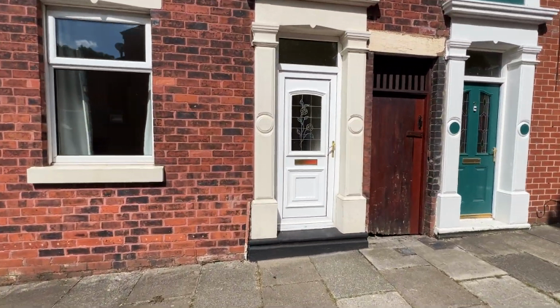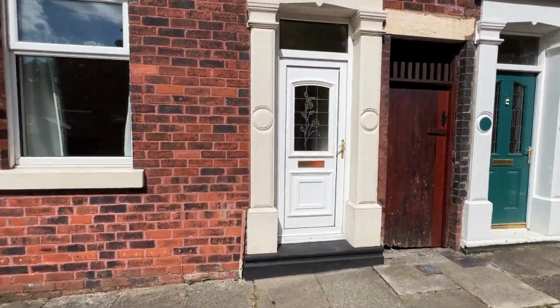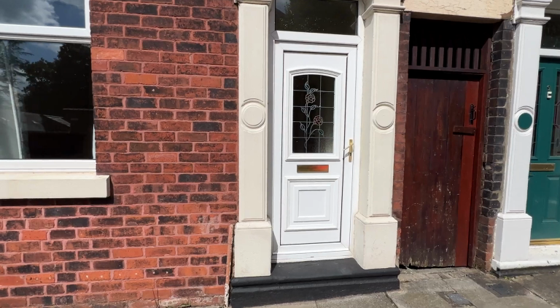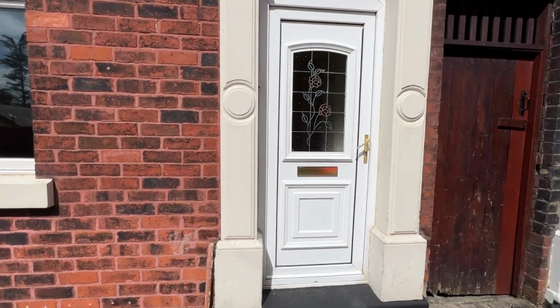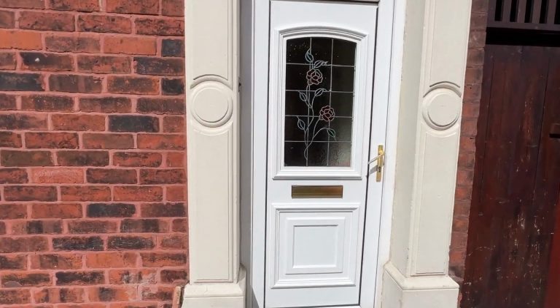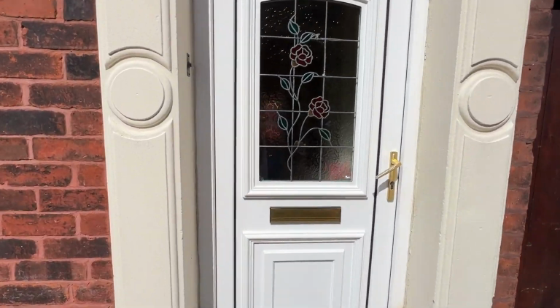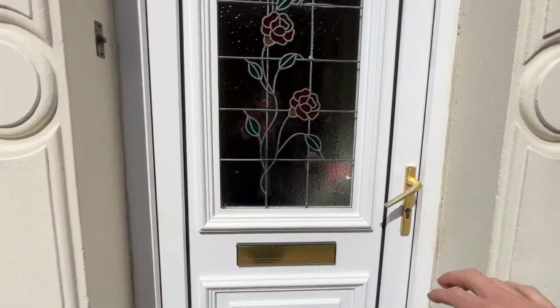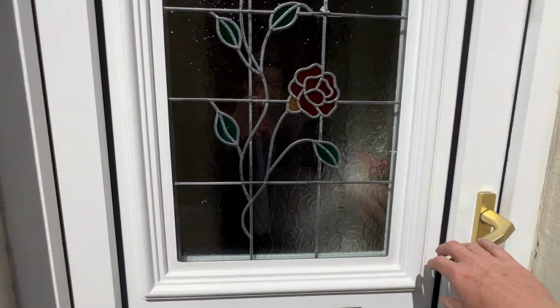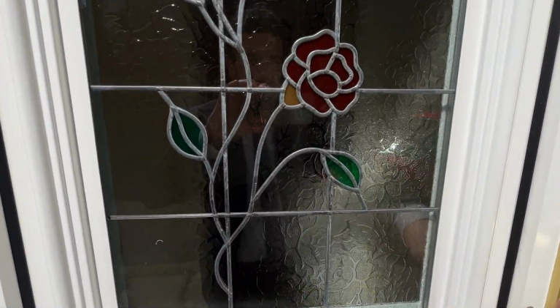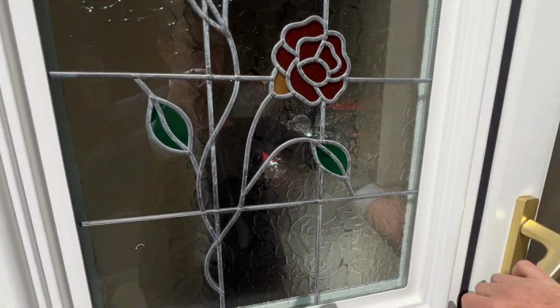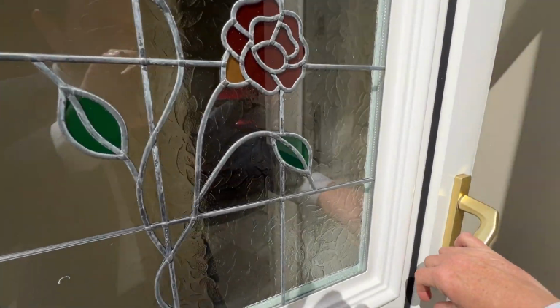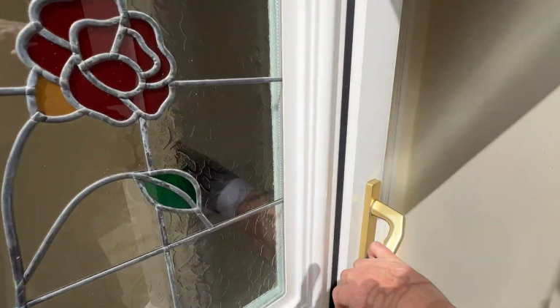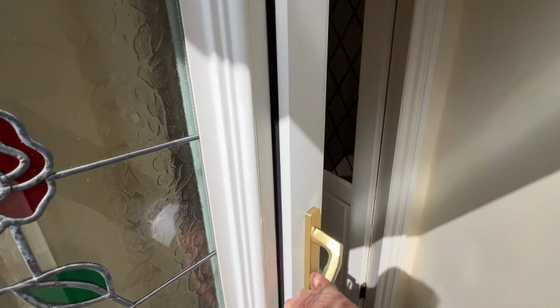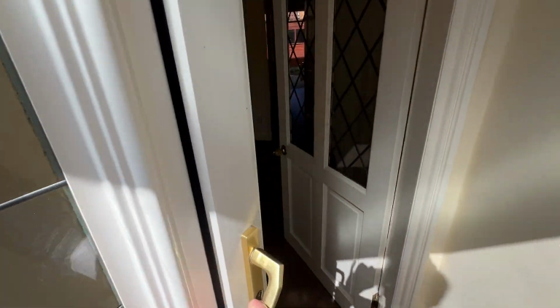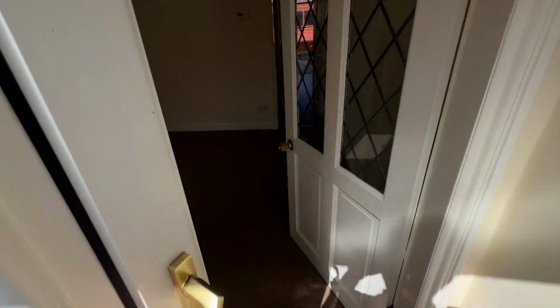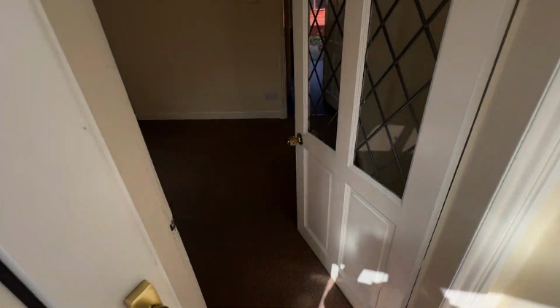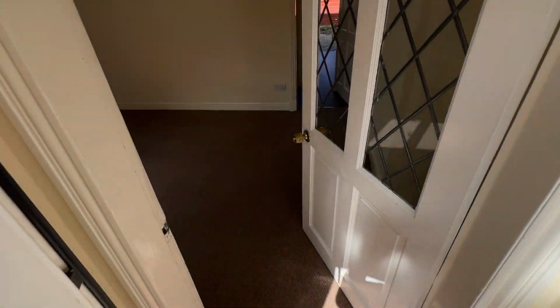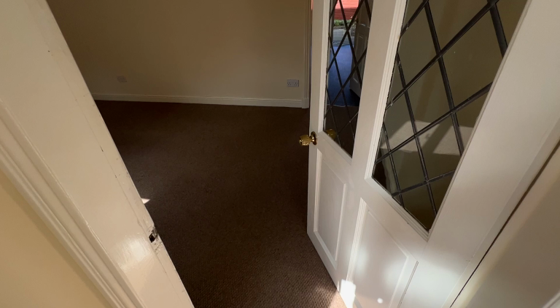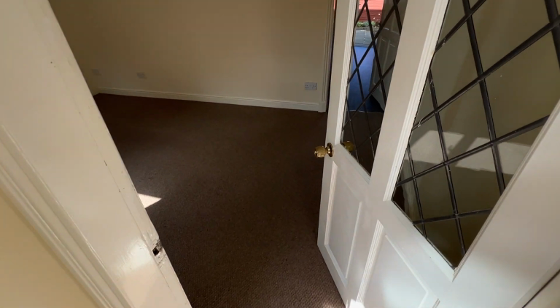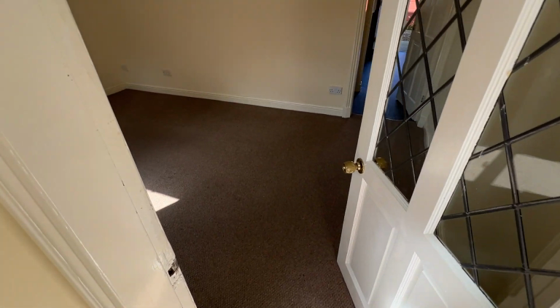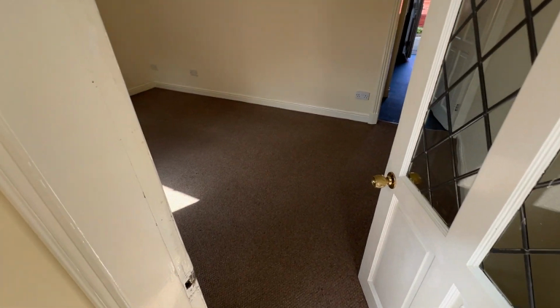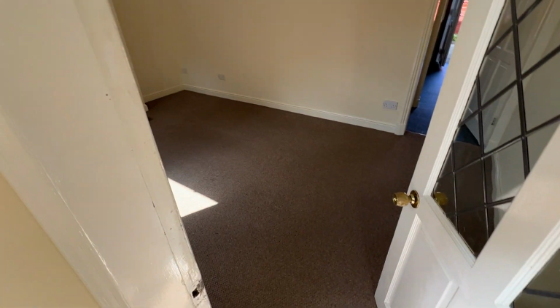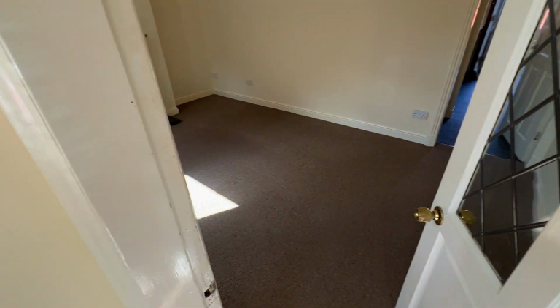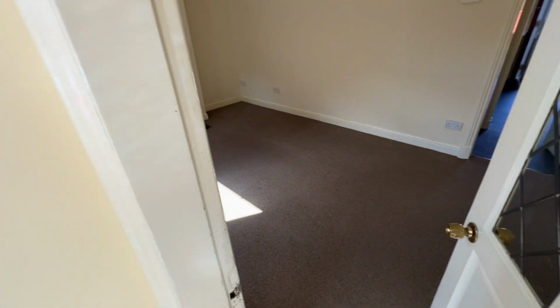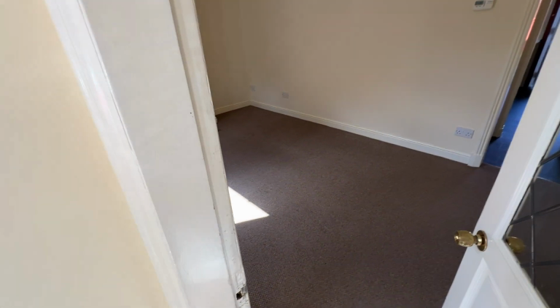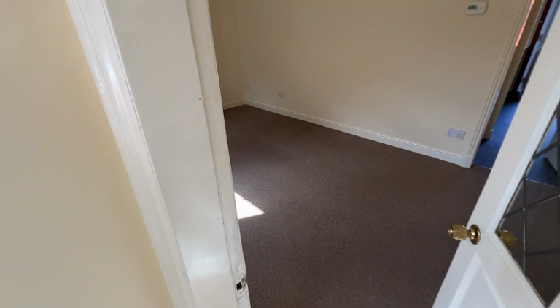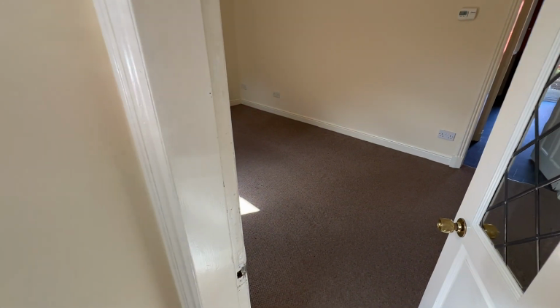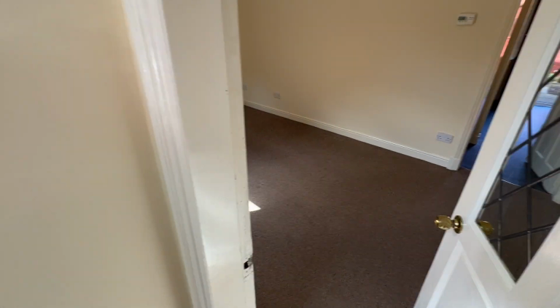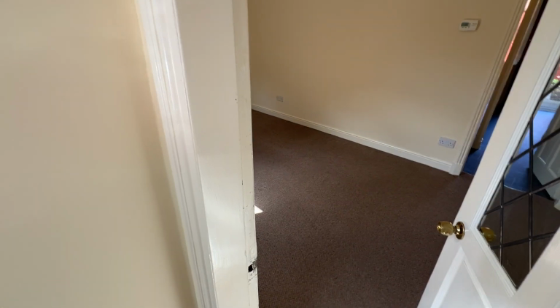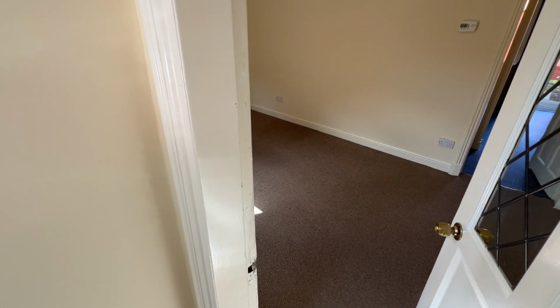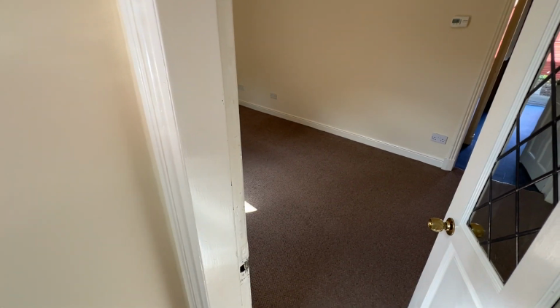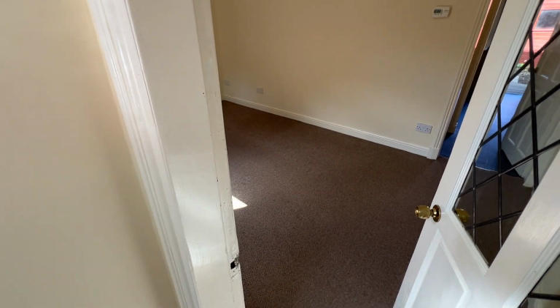We'll take a look inside. The property is available now on a minimum 12-month shorthold tenancy agreement.